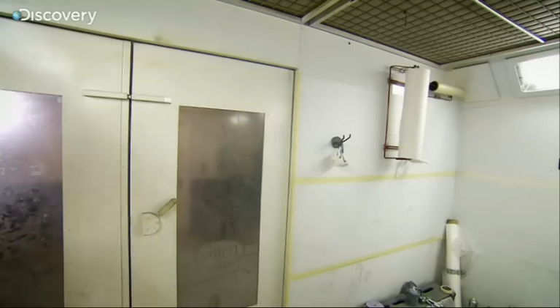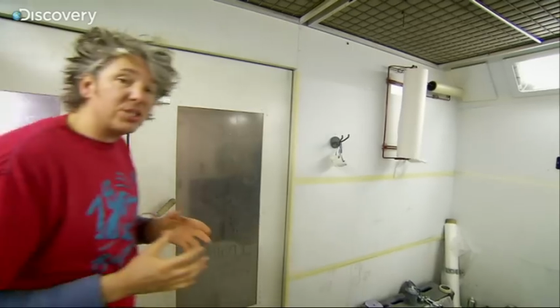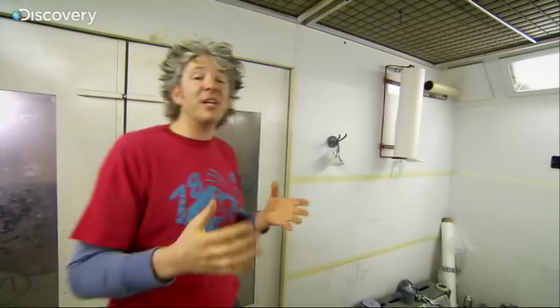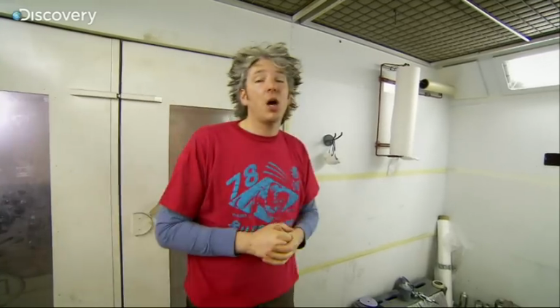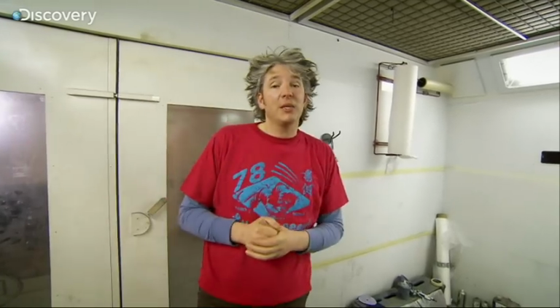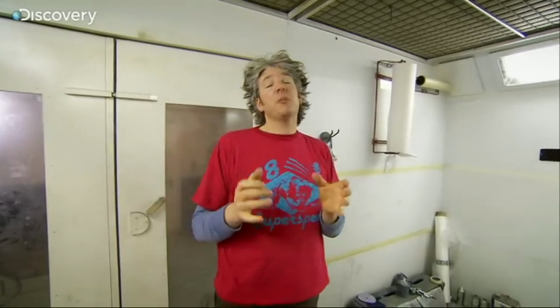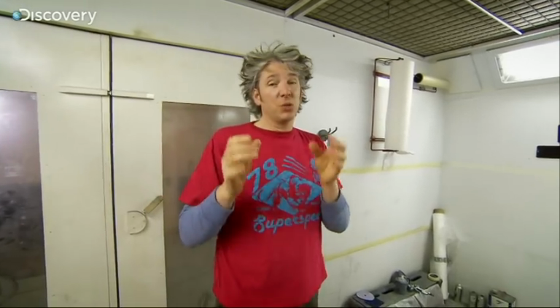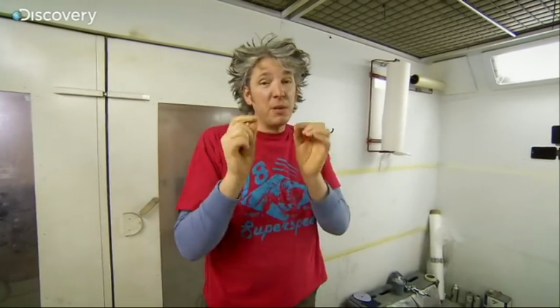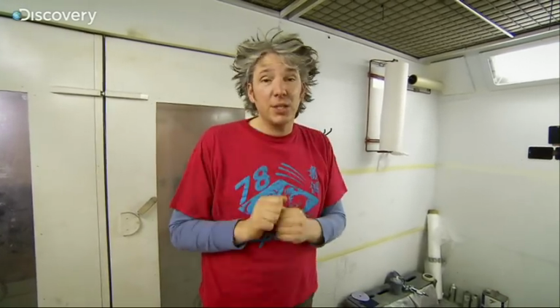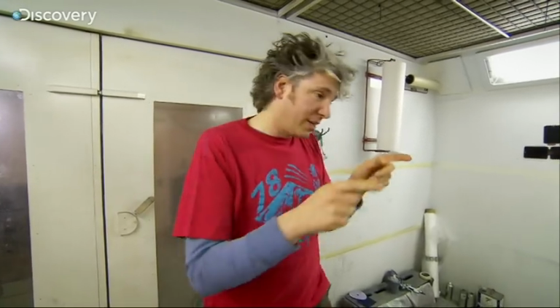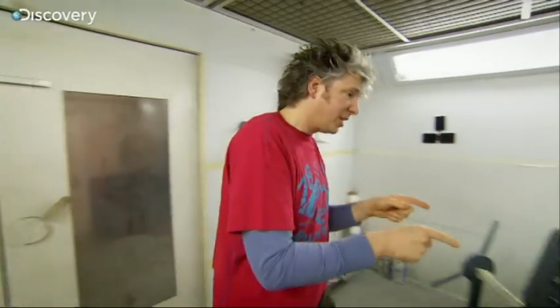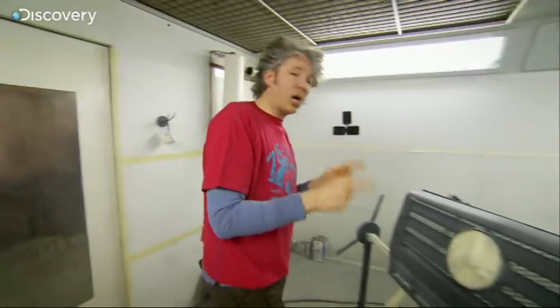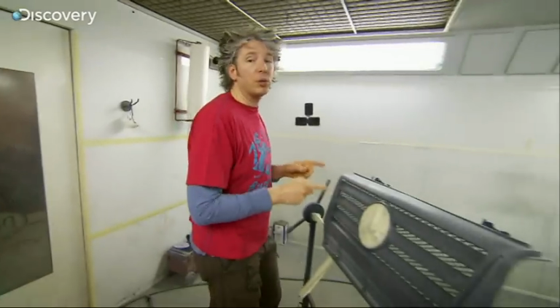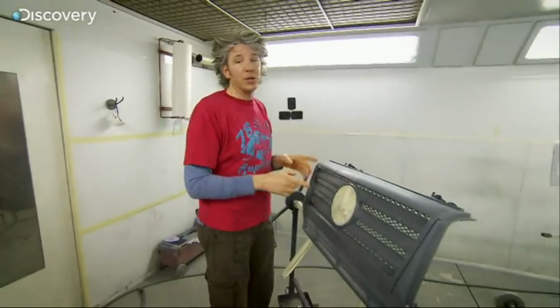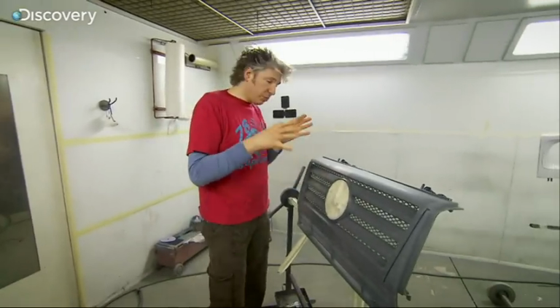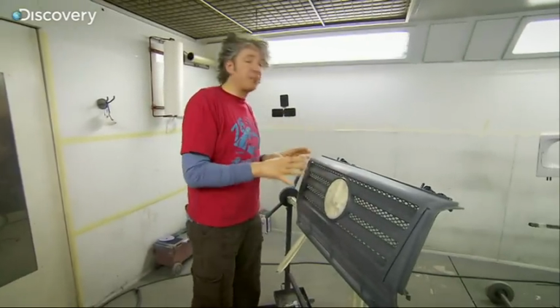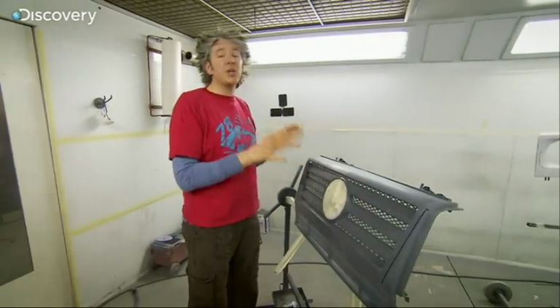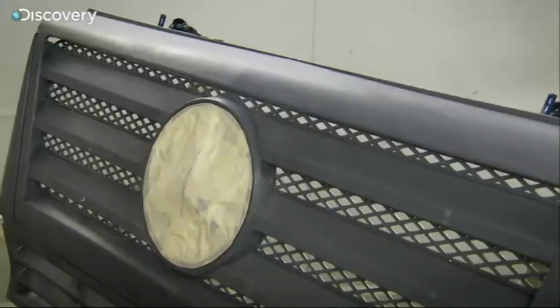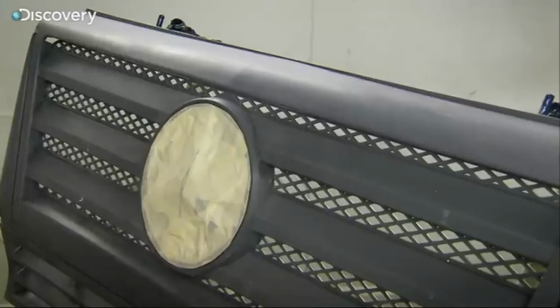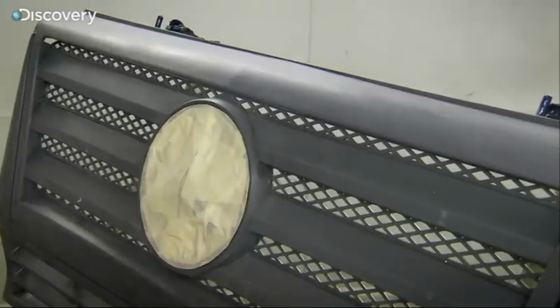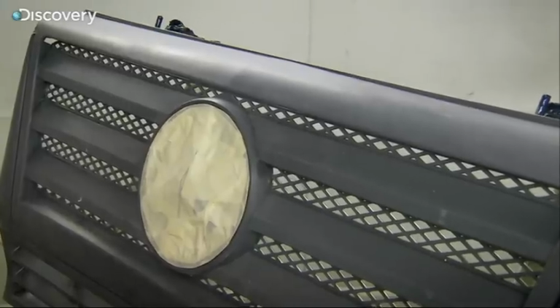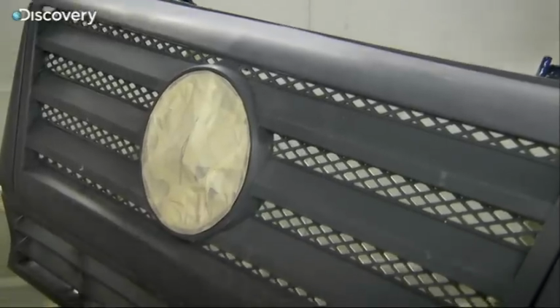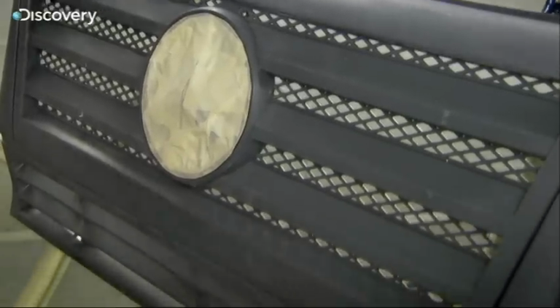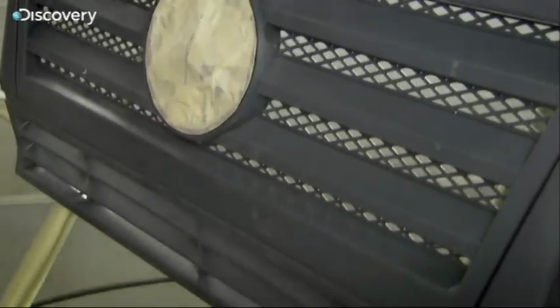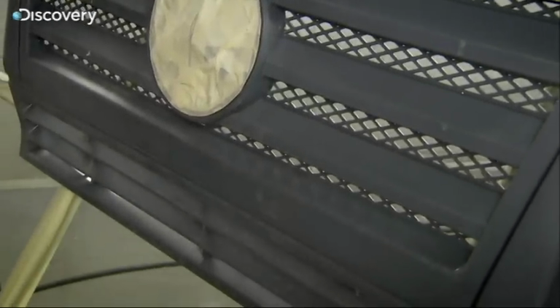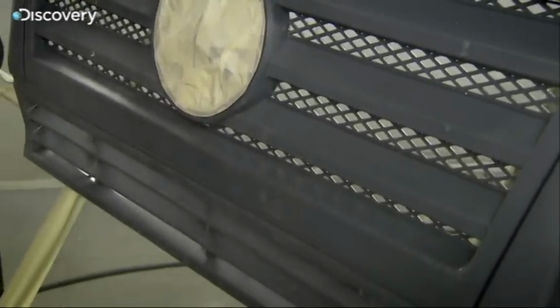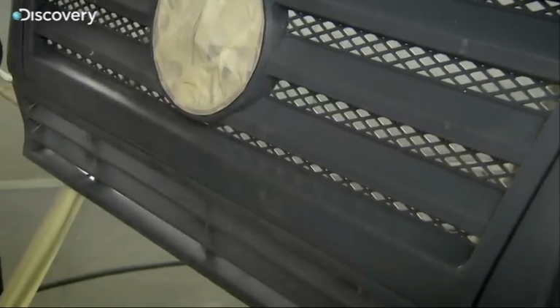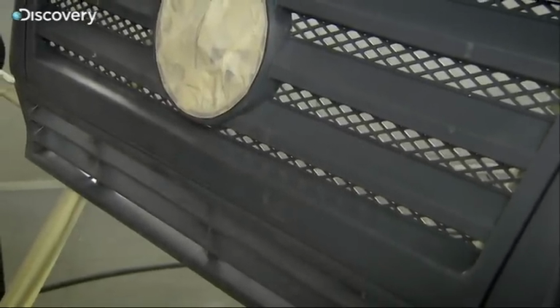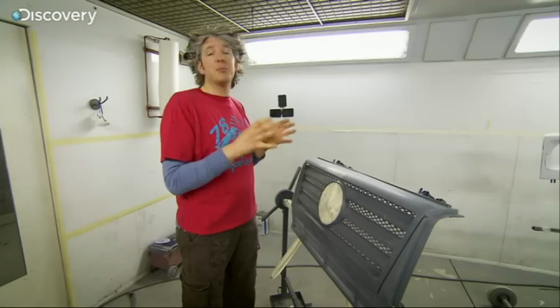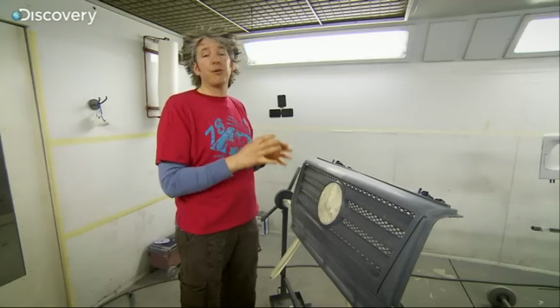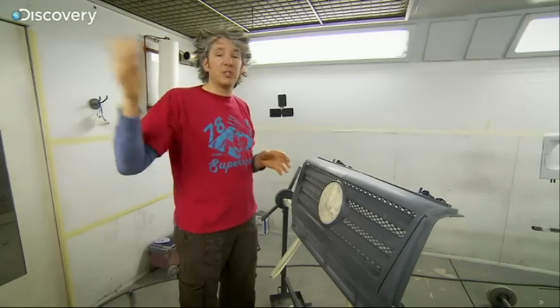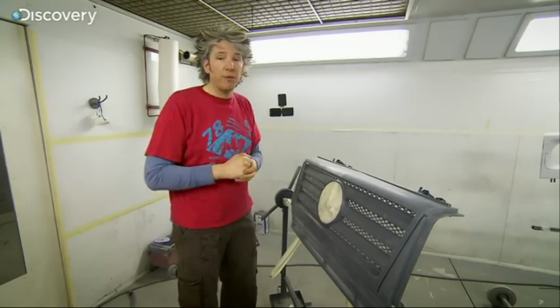We're on a mission to facelift our Mercedes and Mike has managed to source the main bit to do it. This is a current model grille — it's much more contemporary than the 19-year-old model we've currently got attached to our car, and it should bolt straight on. I'm going to get it painted that lovely metallic grey that the rest of the car is.